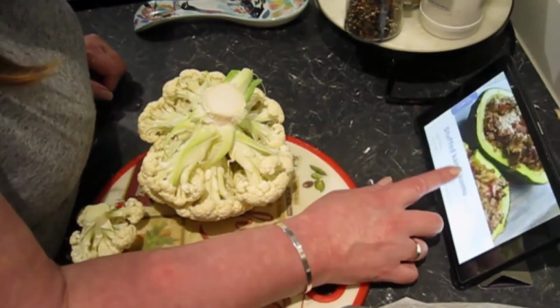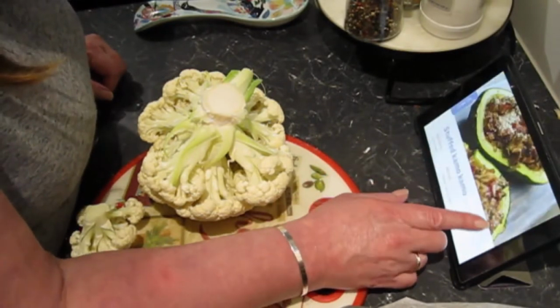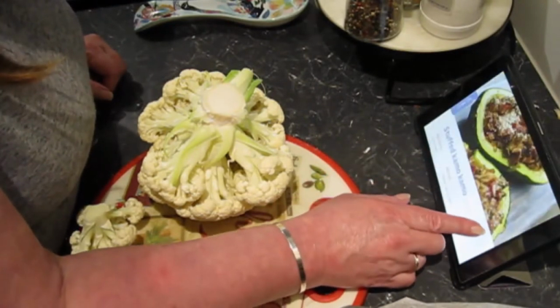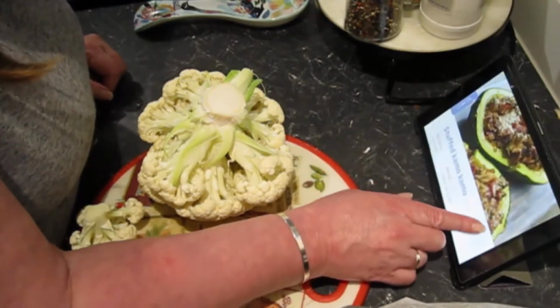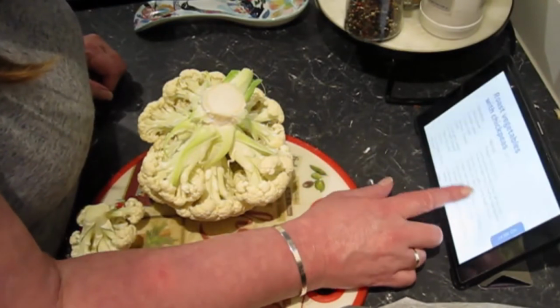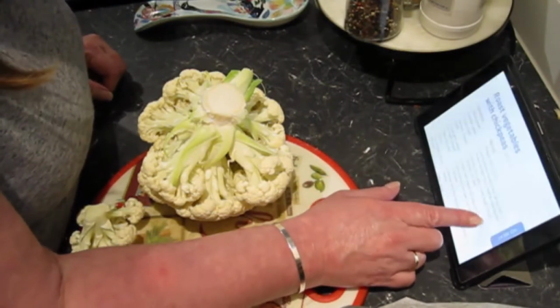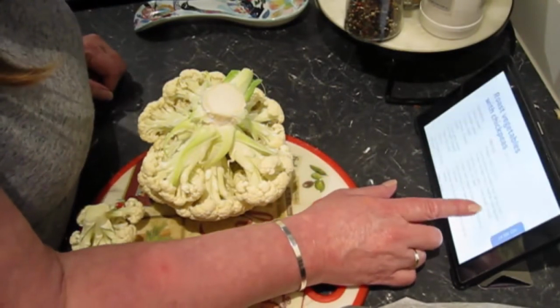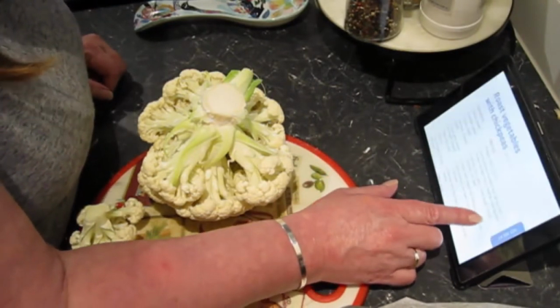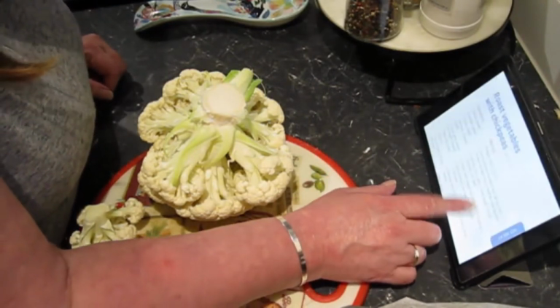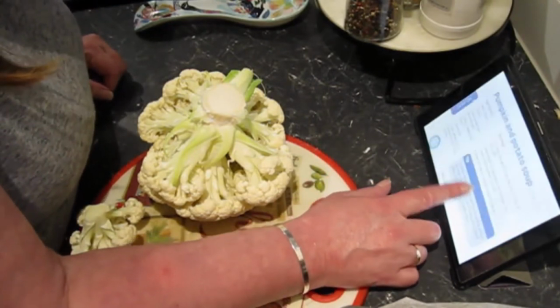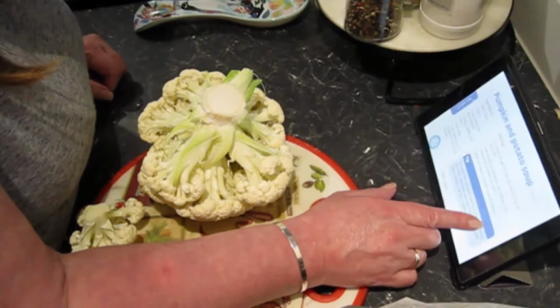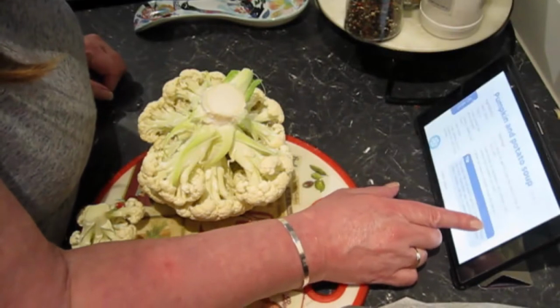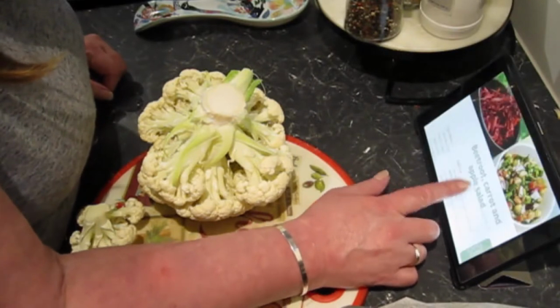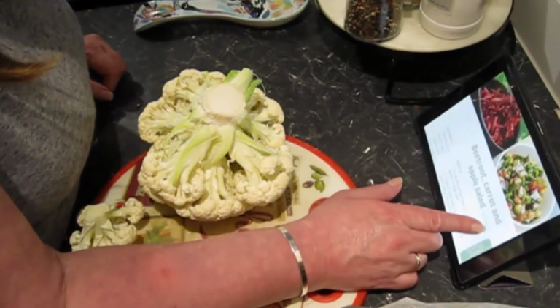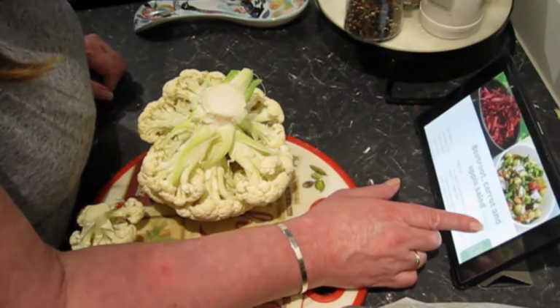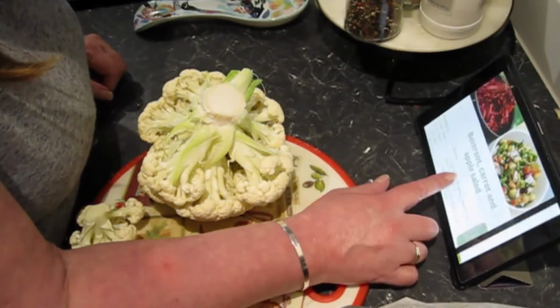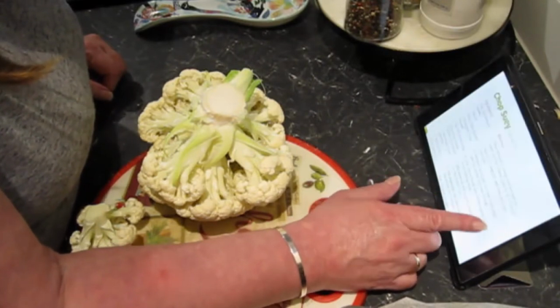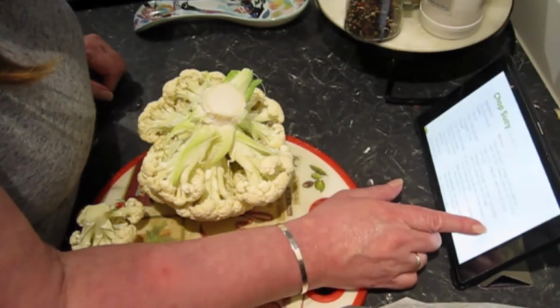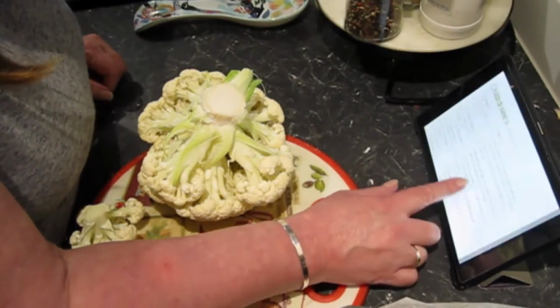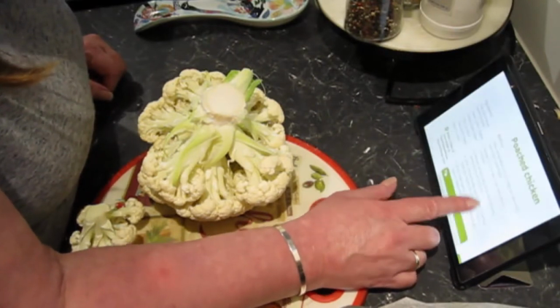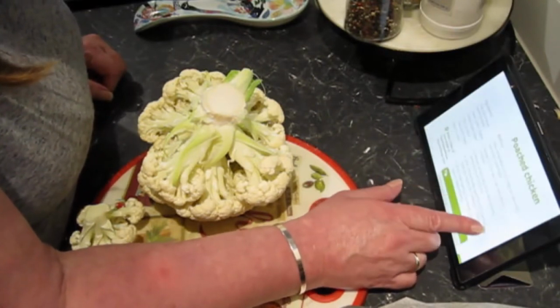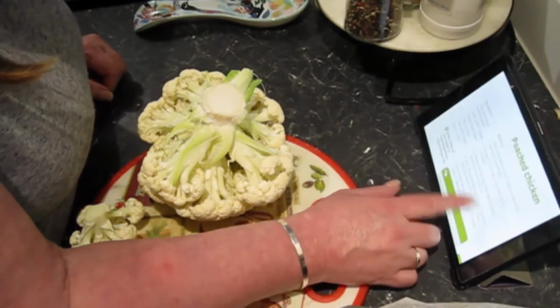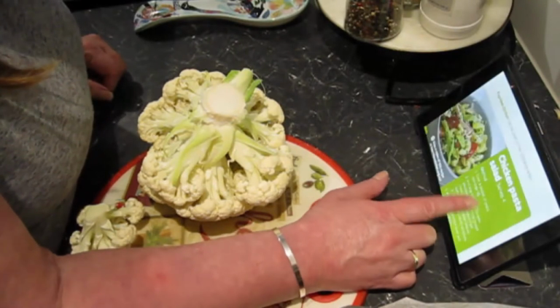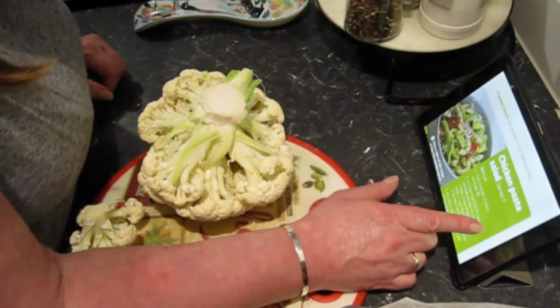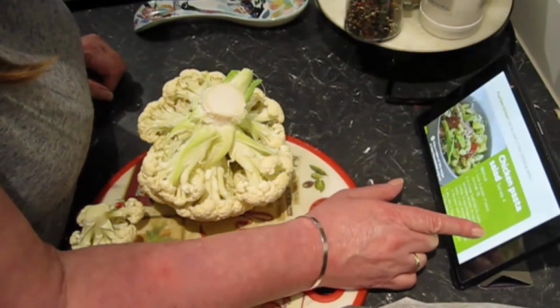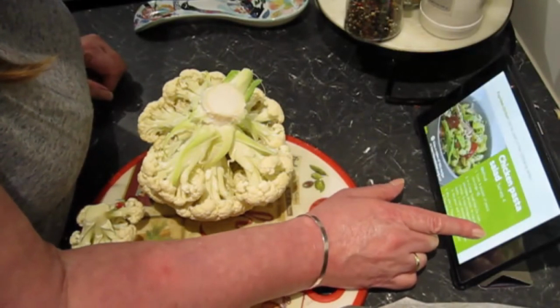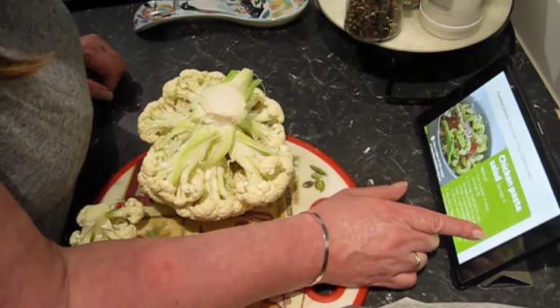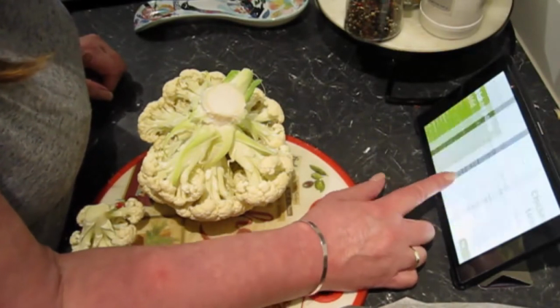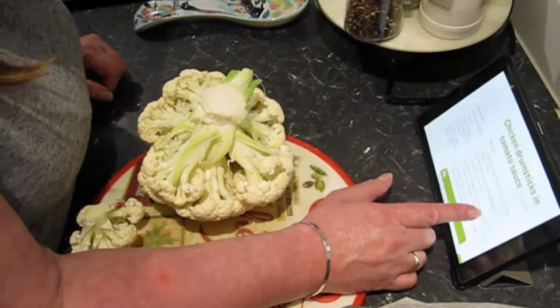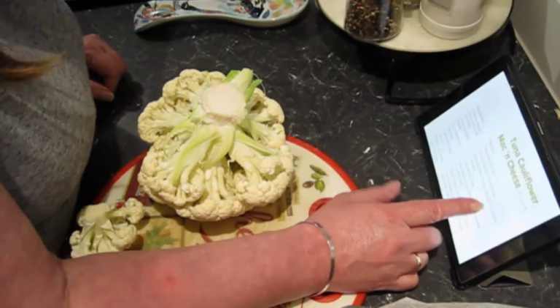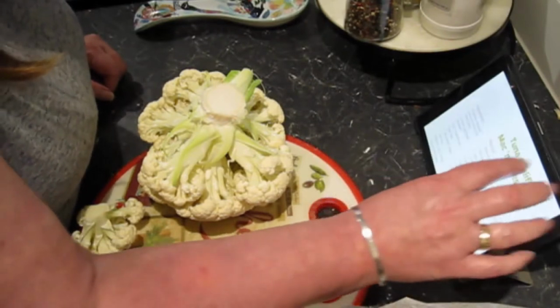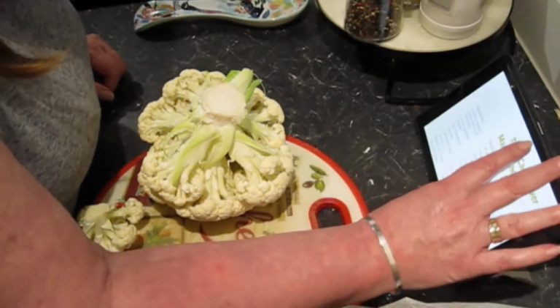The whole curry, stuffed caramel... pumpkin and potato soup, chop suey, poached chicken, chicken pasta salad. Here we go.